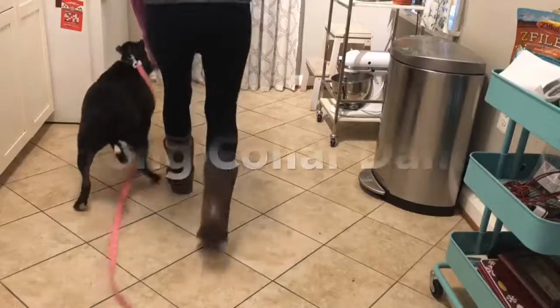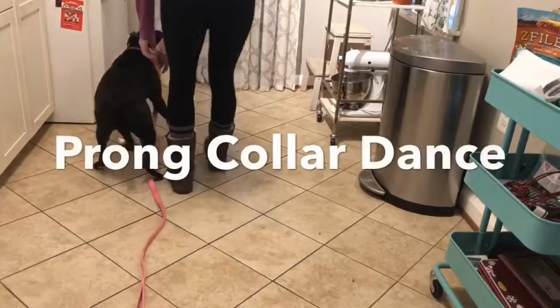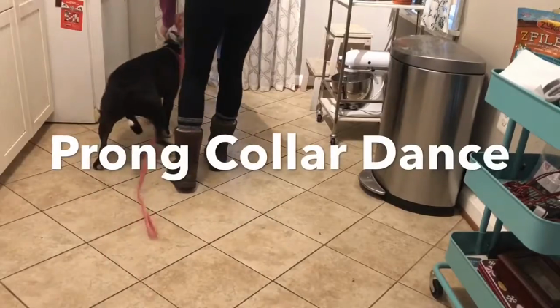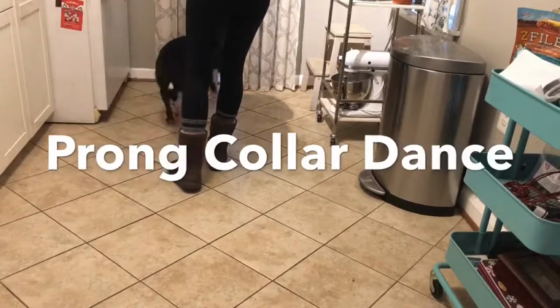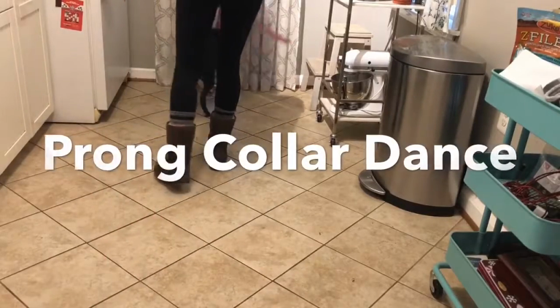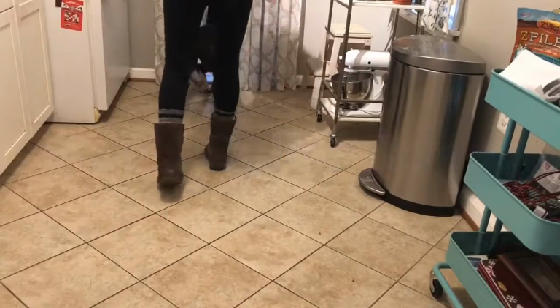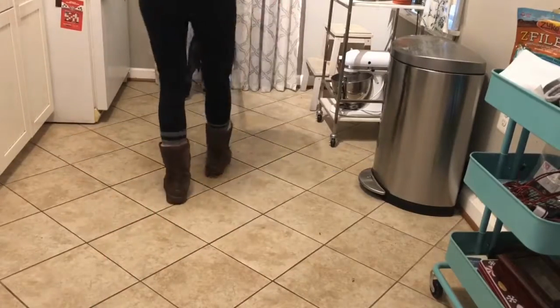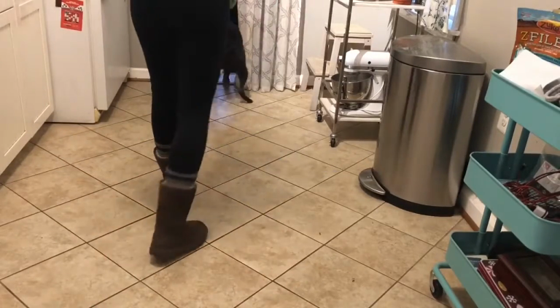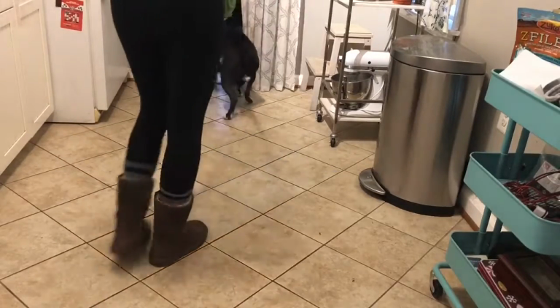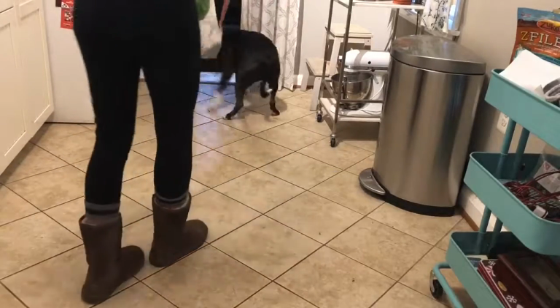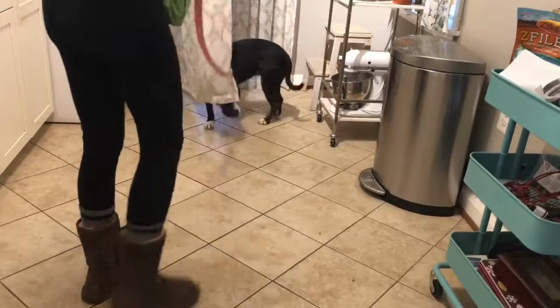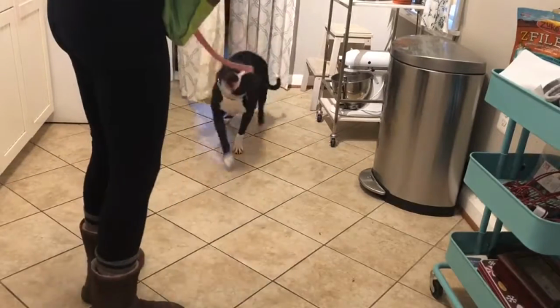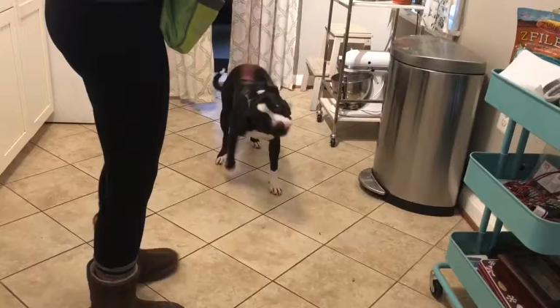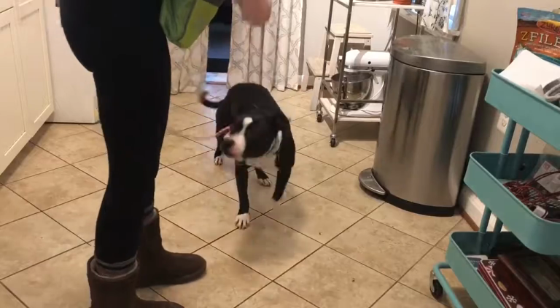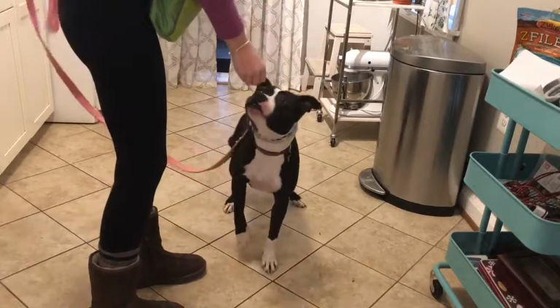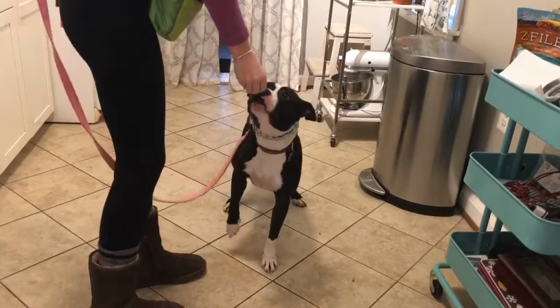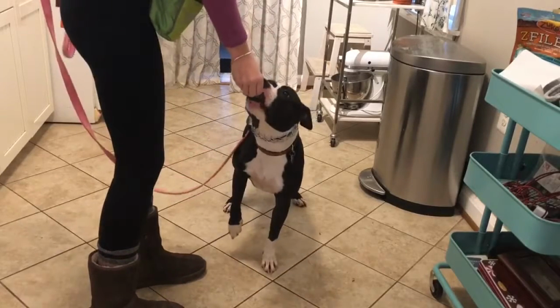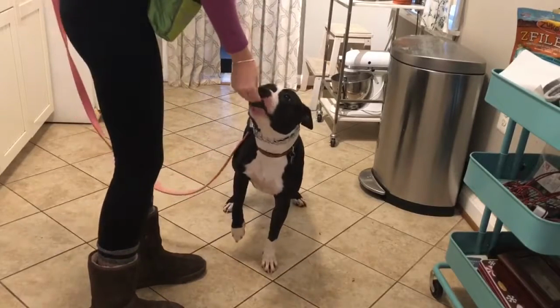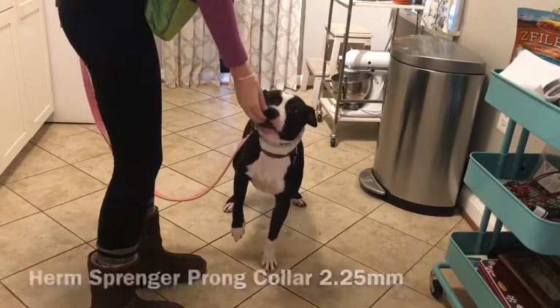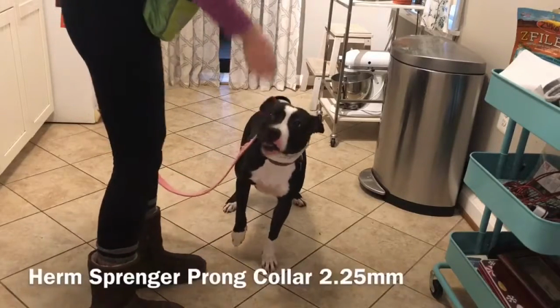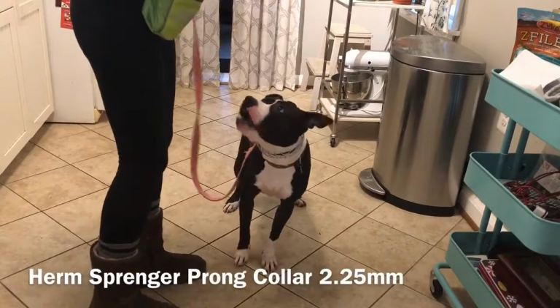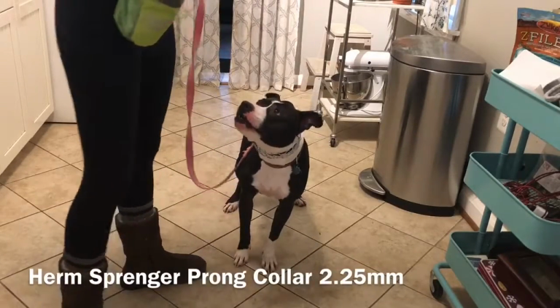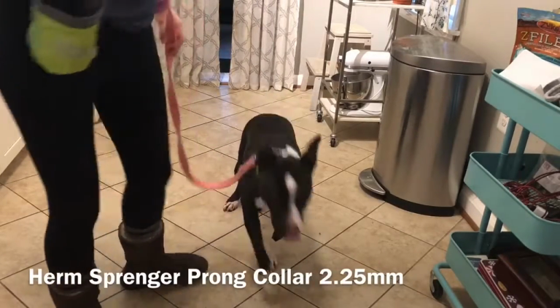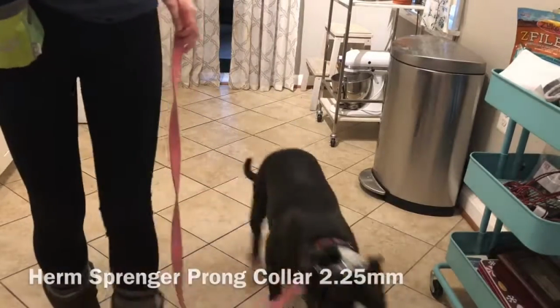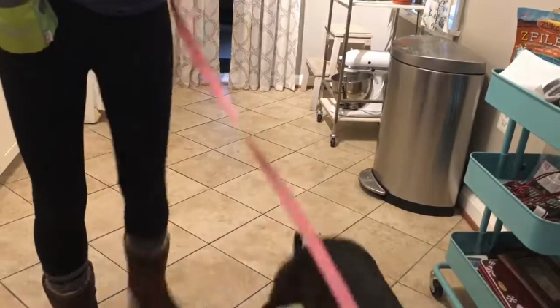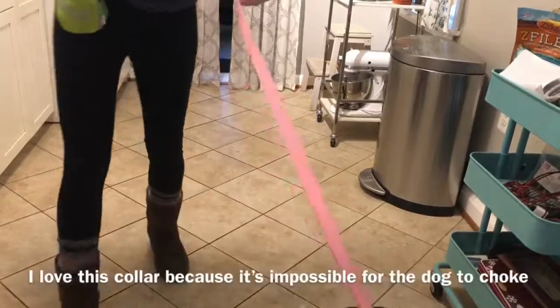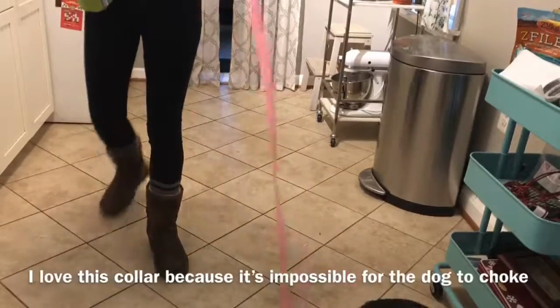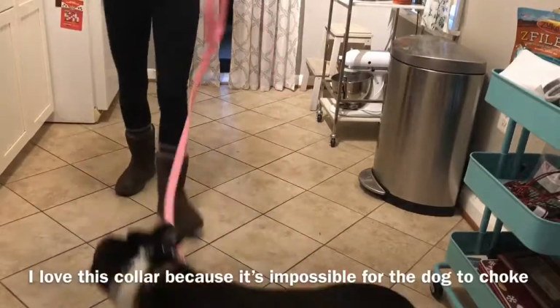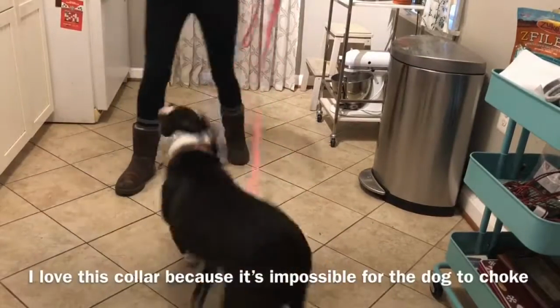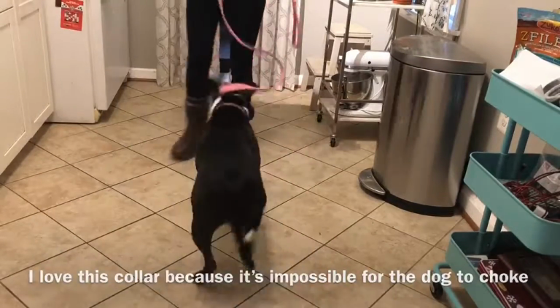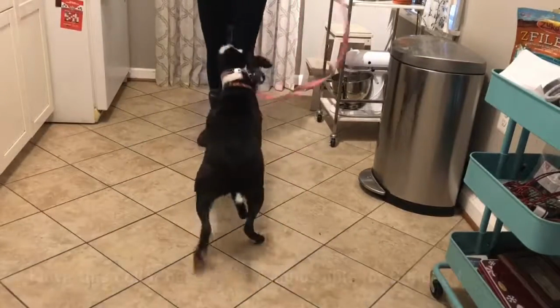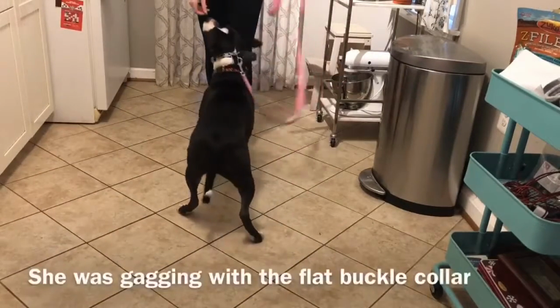It doesn't seem like much is happening in this video, but it's actually pretty huge for Amelia. We swapped out her flat buckle collar for a prong collar so she would stop choking herself, and I am introducing her to the prong collar in this video.